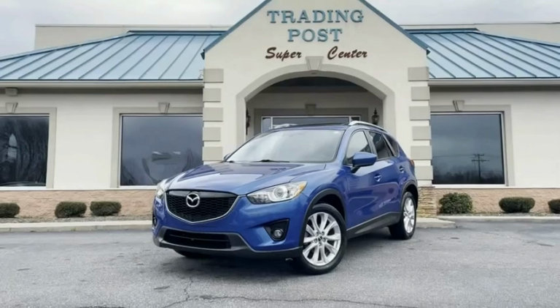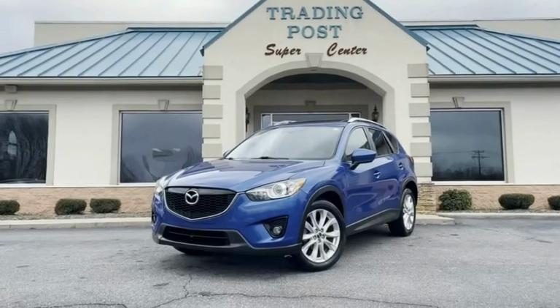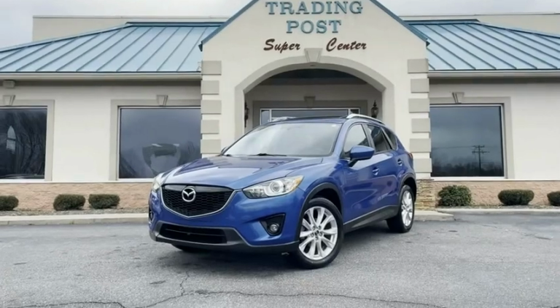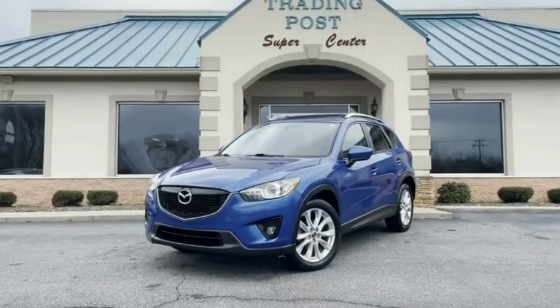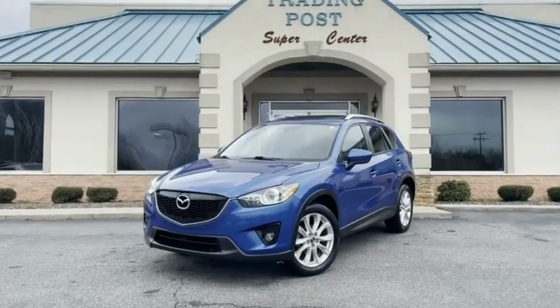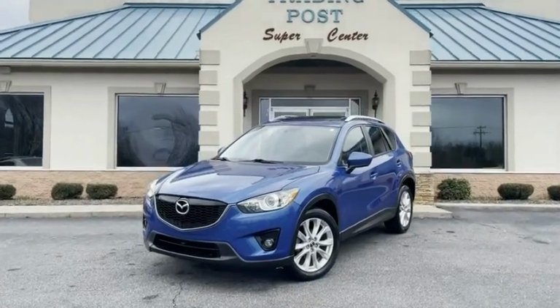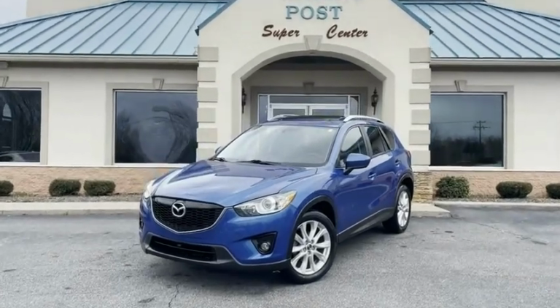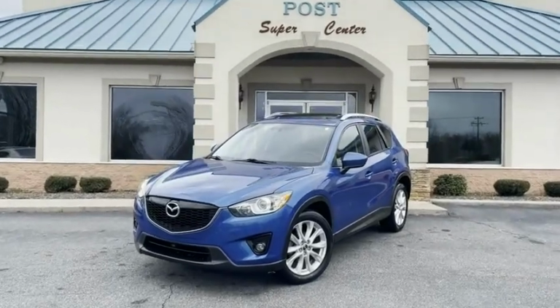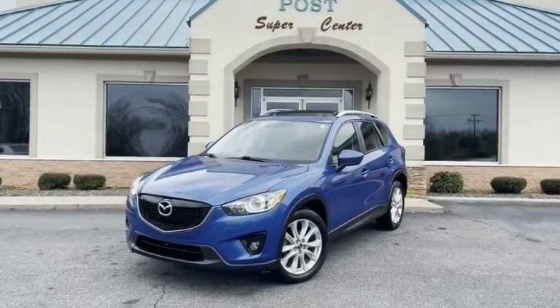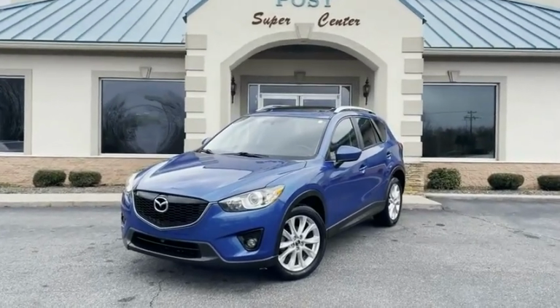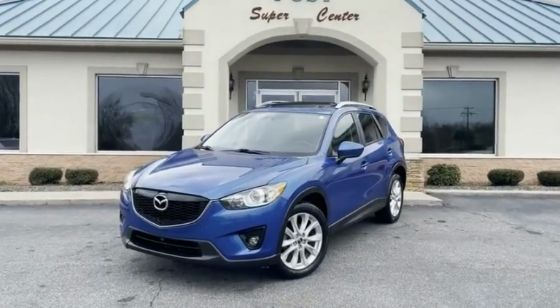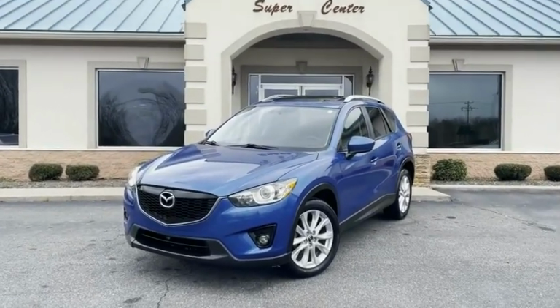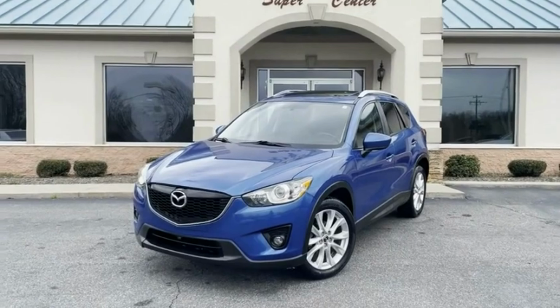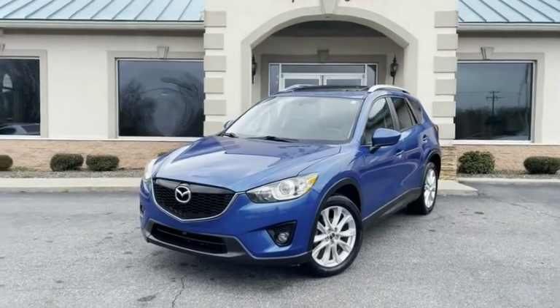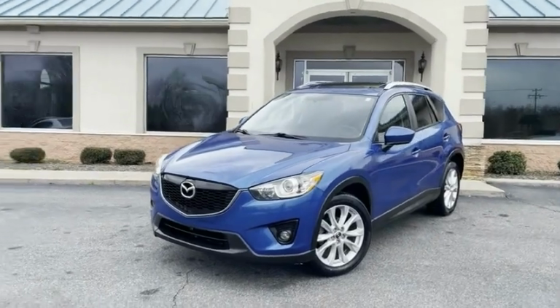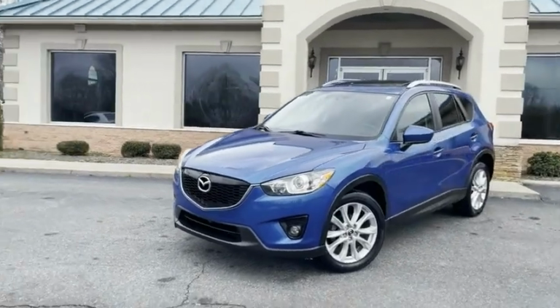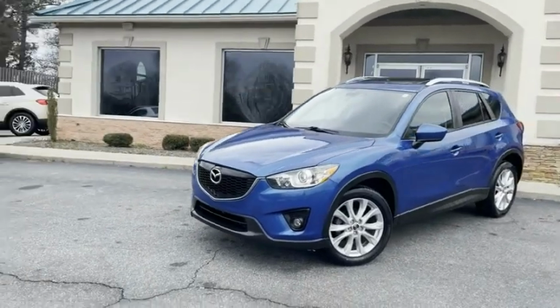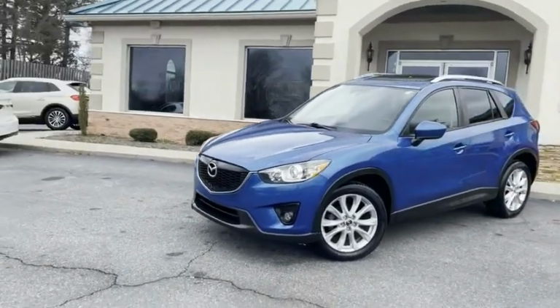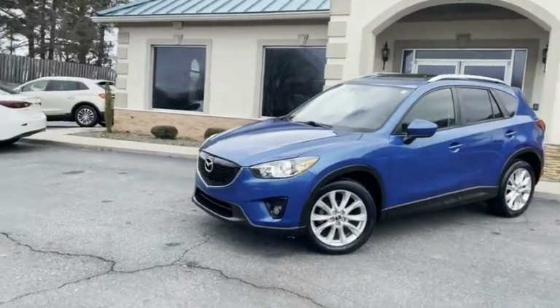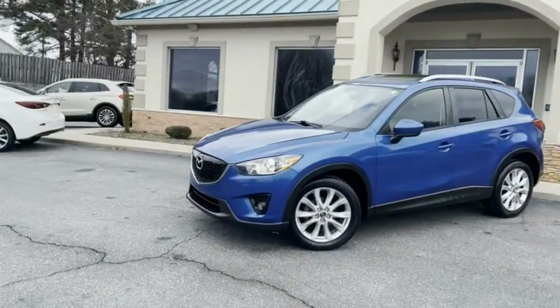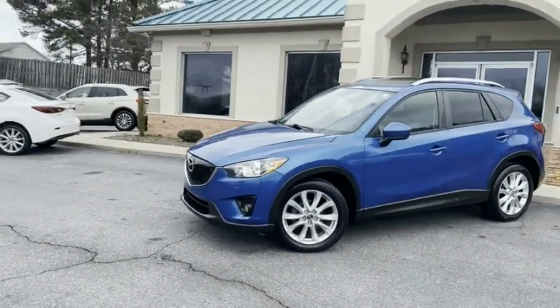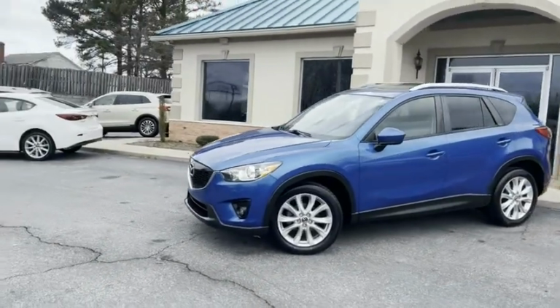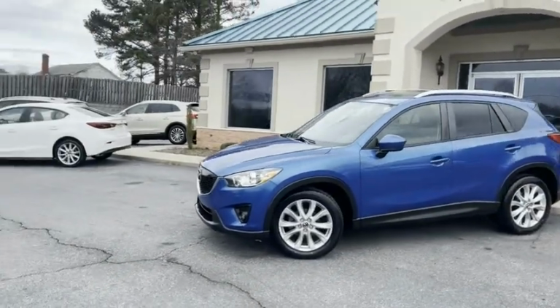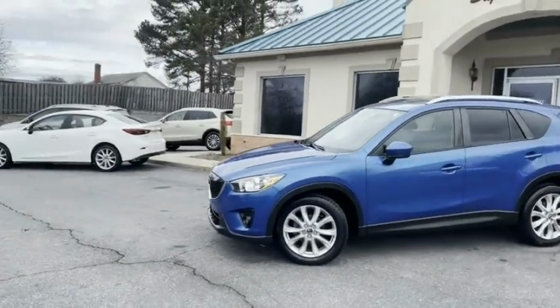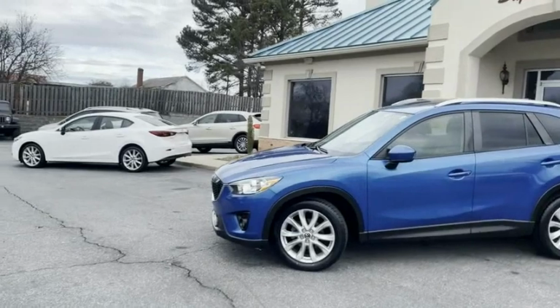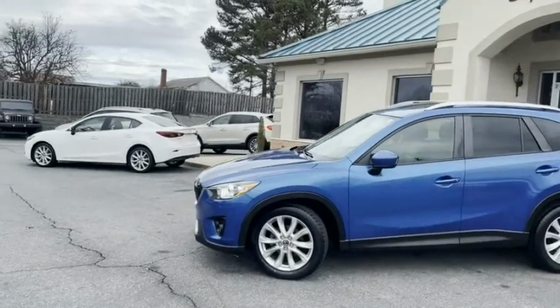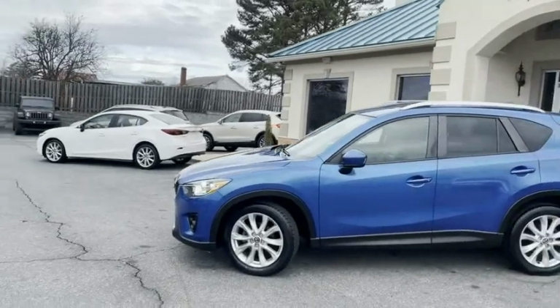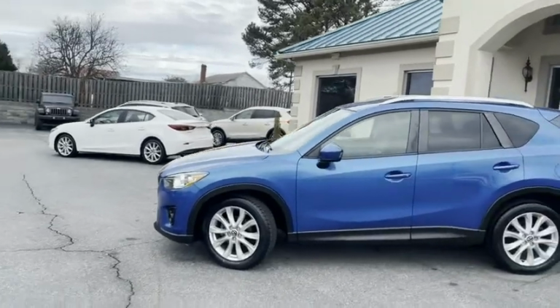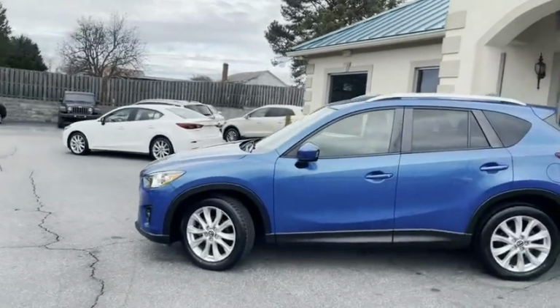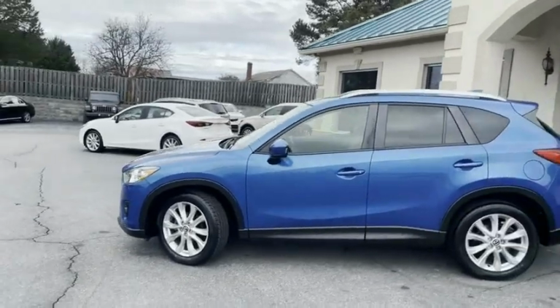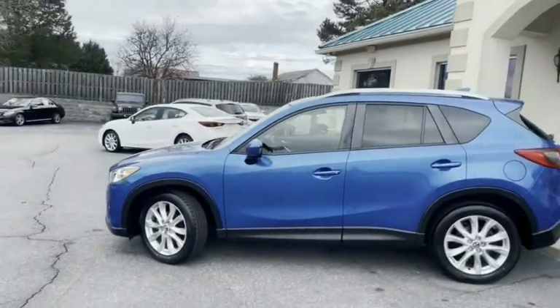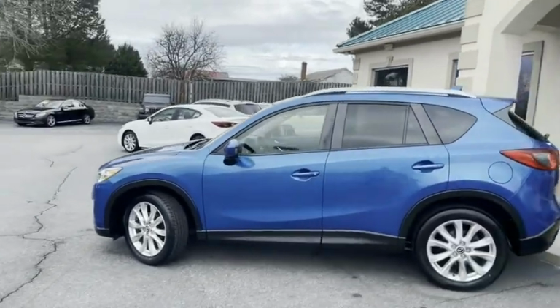Check out what we've got here at the Trading Post. A one-owner, lightly used, with all 33 service records. This thing's been pampered. Mazda CX-5, Touring all-wheel drive.